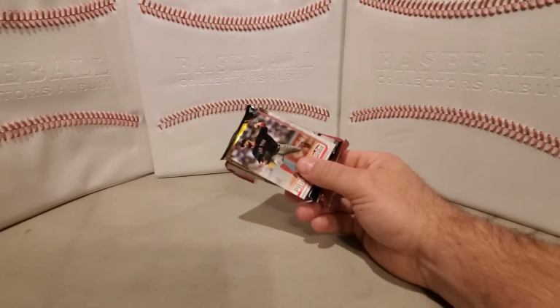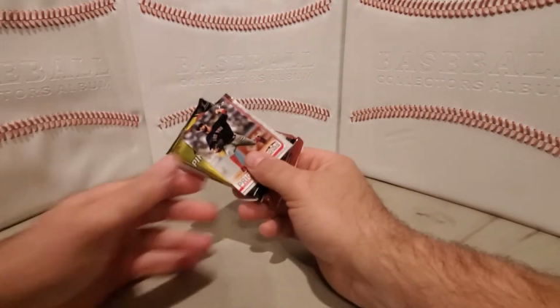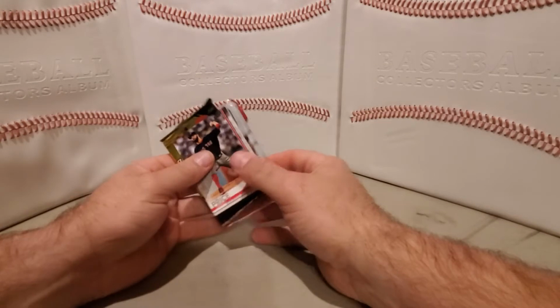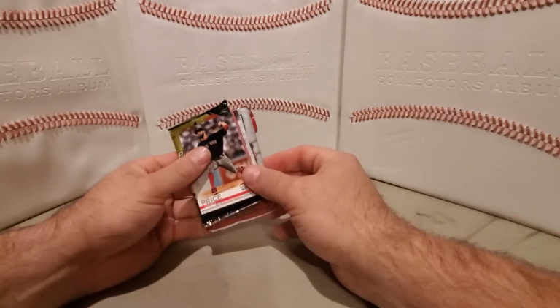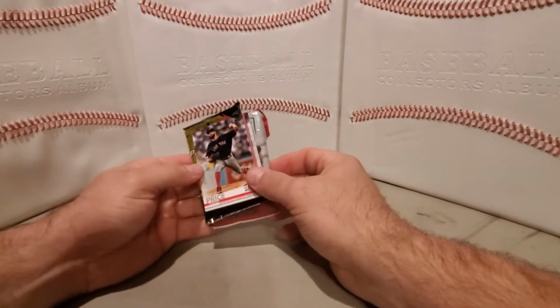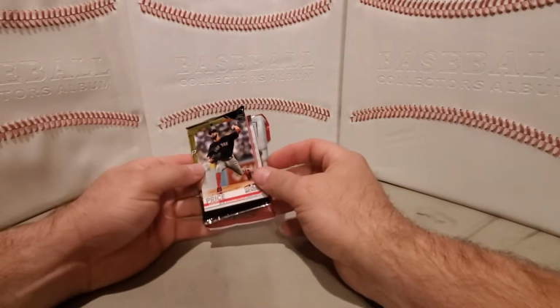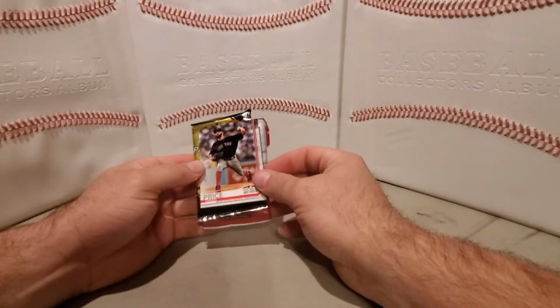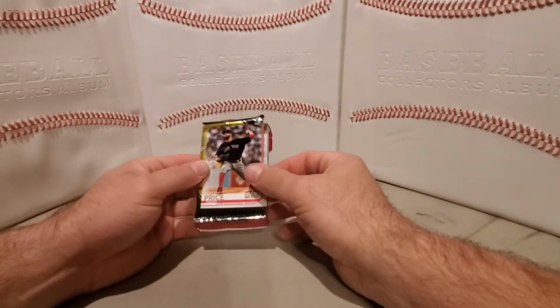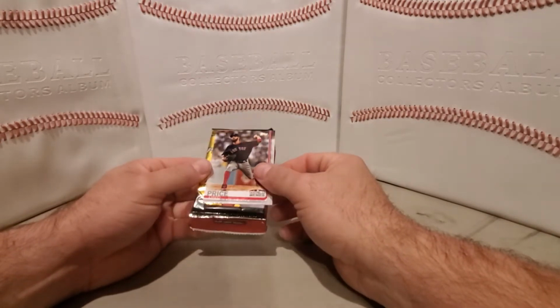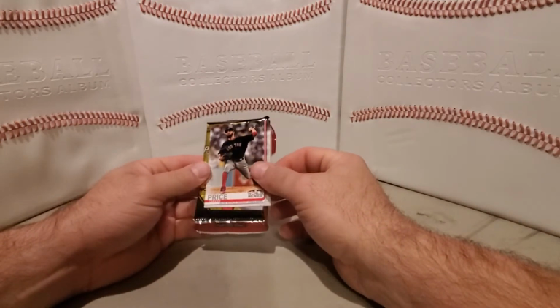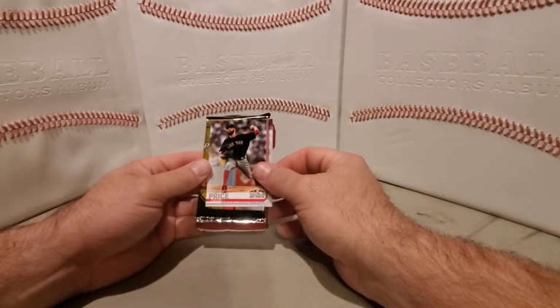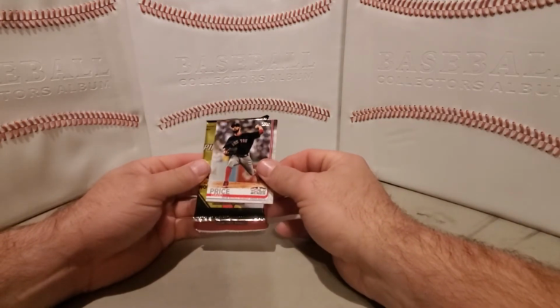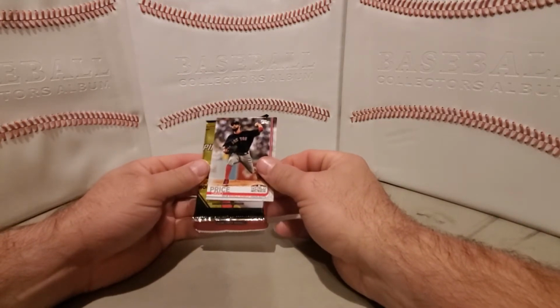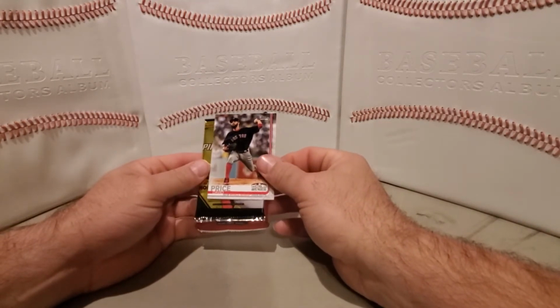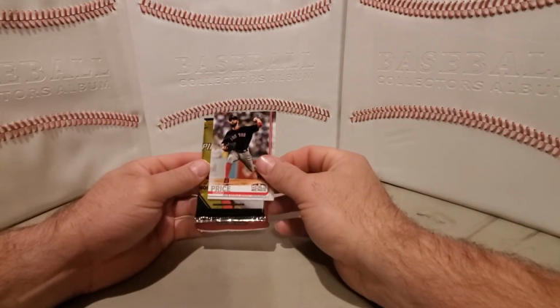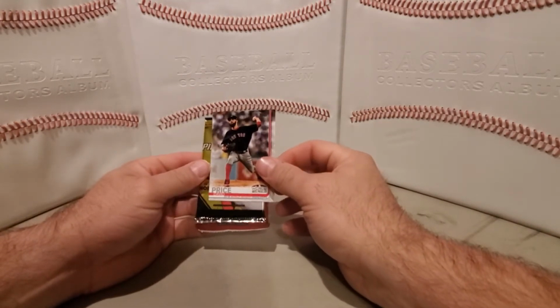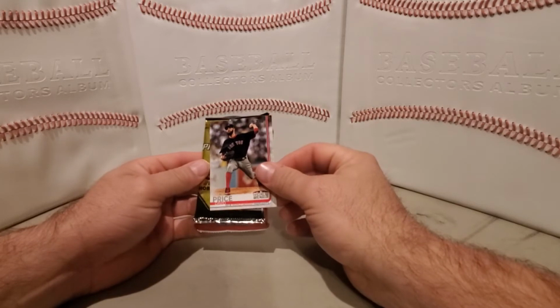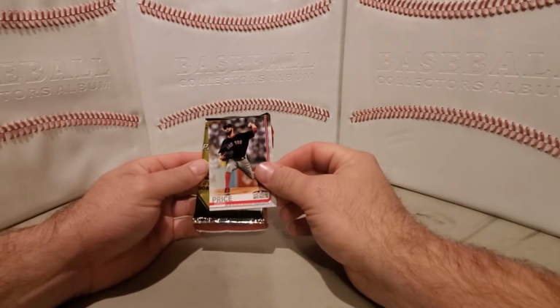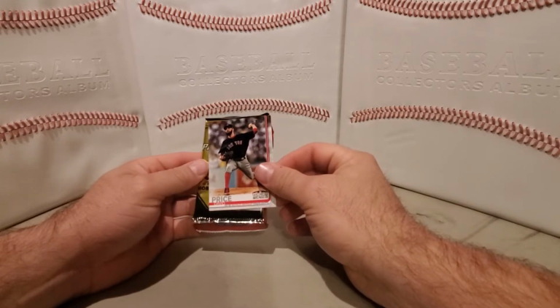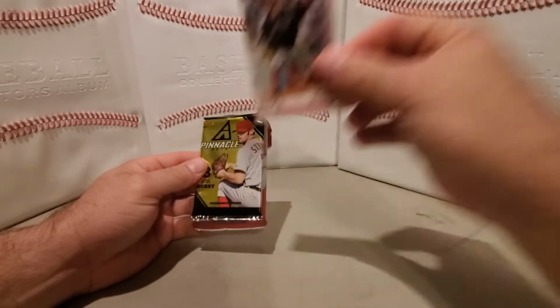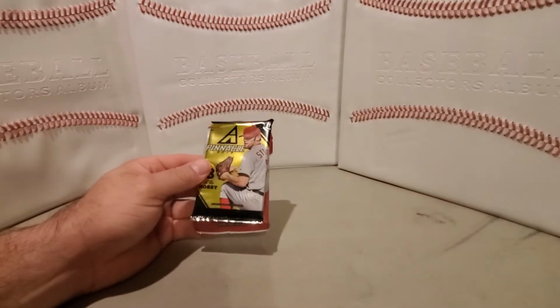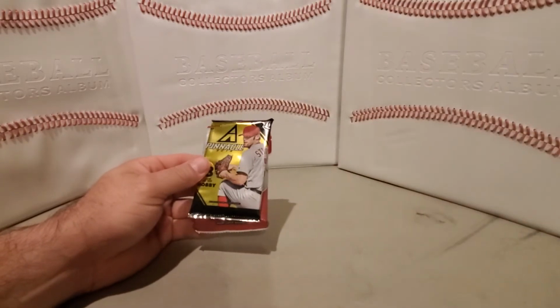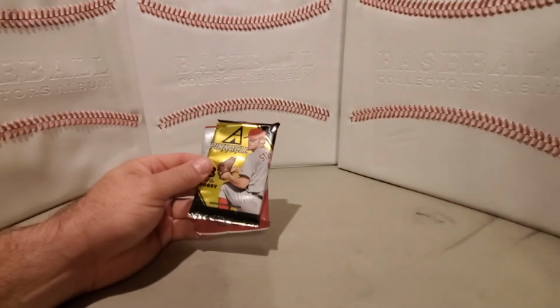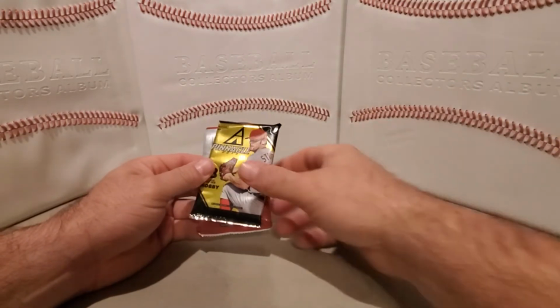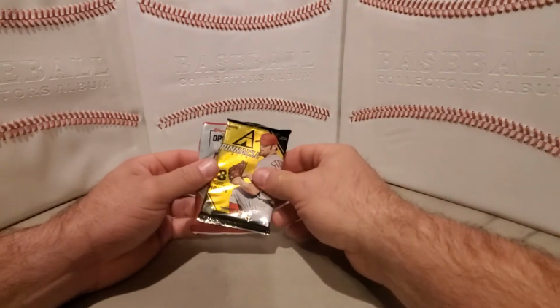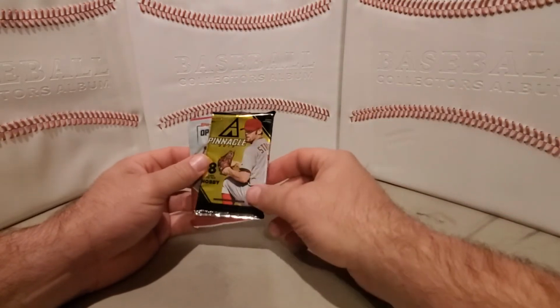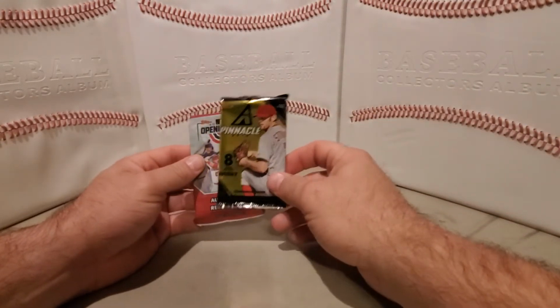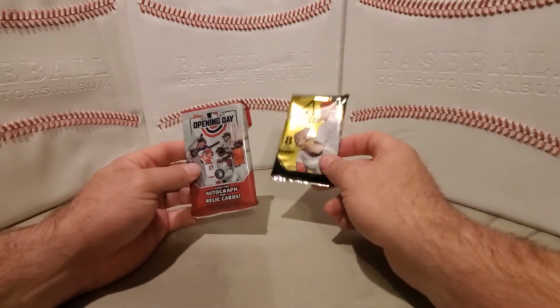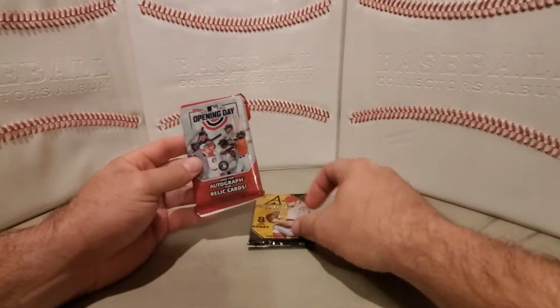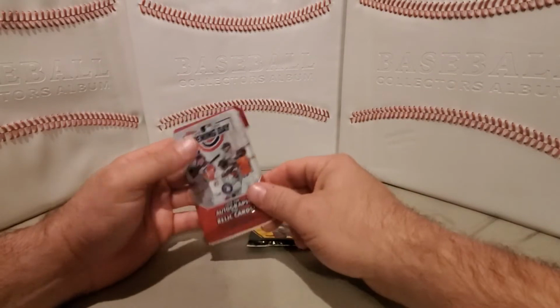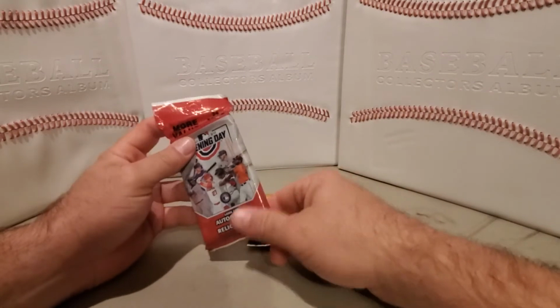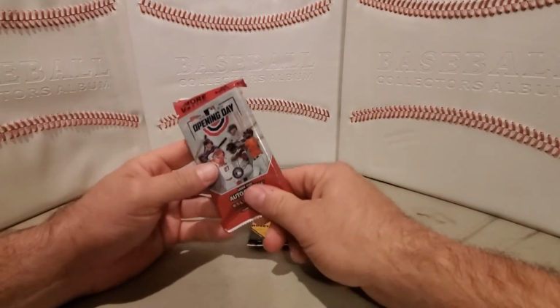So we got a bonus card — David Price World Series — rounded corners. They have a Pinnacle pack and we got an Opening Day pack.